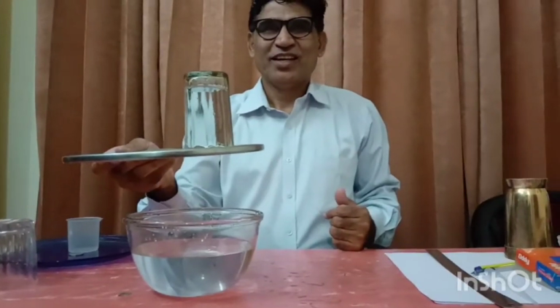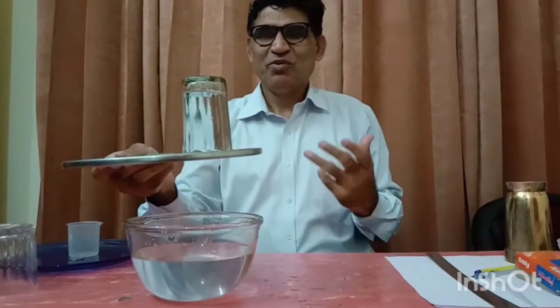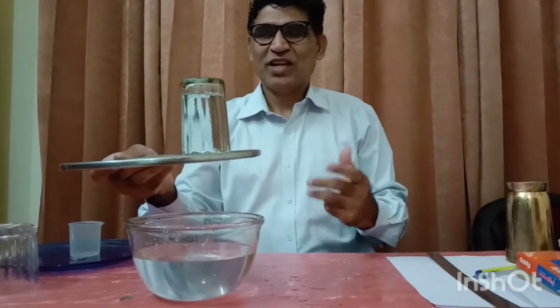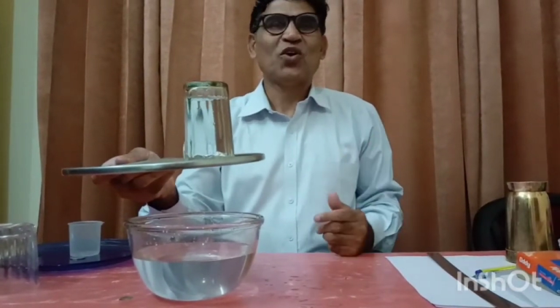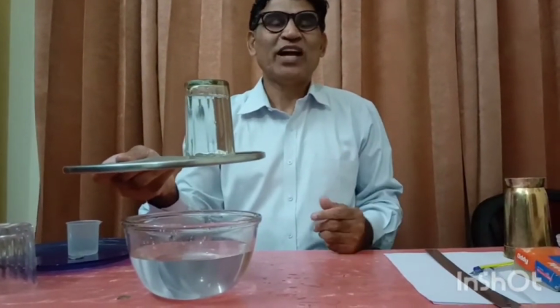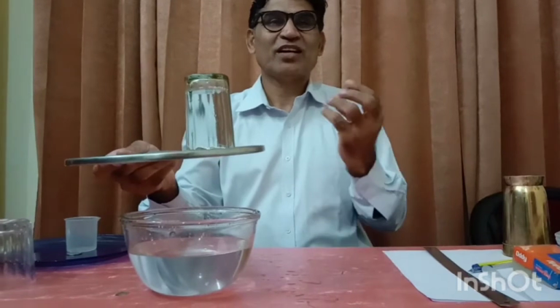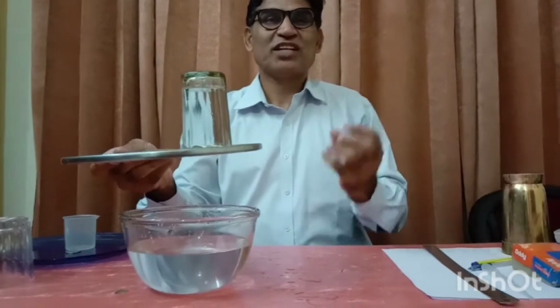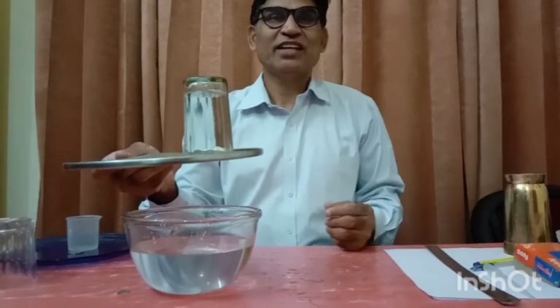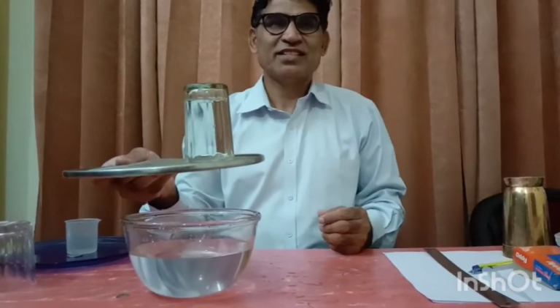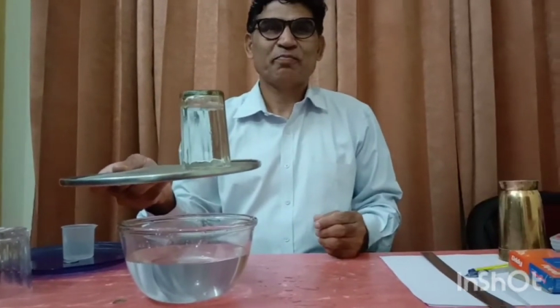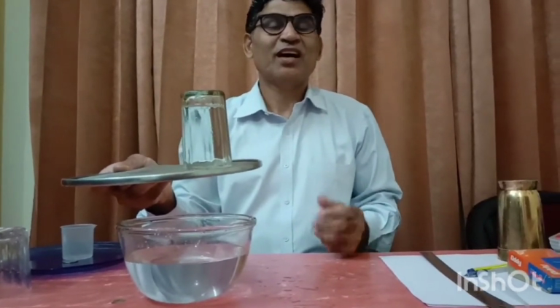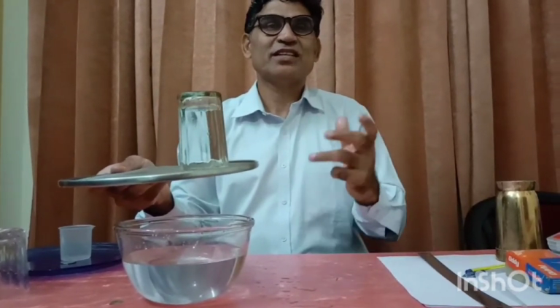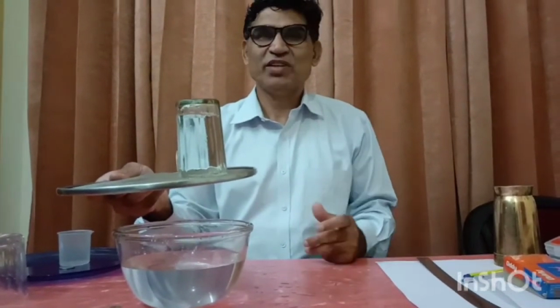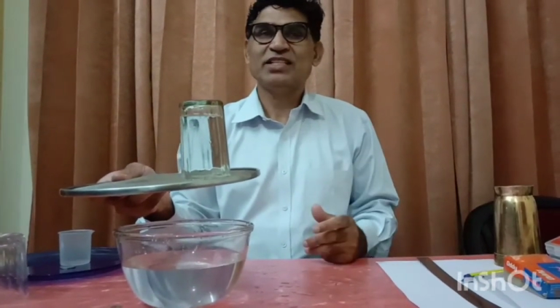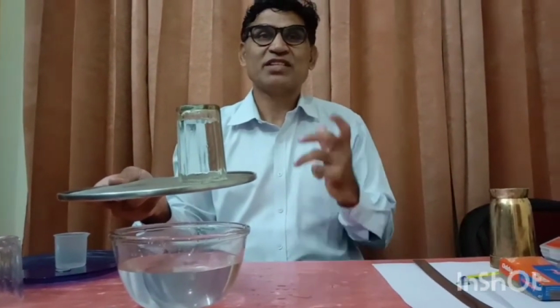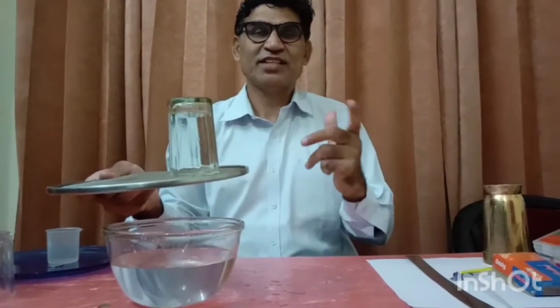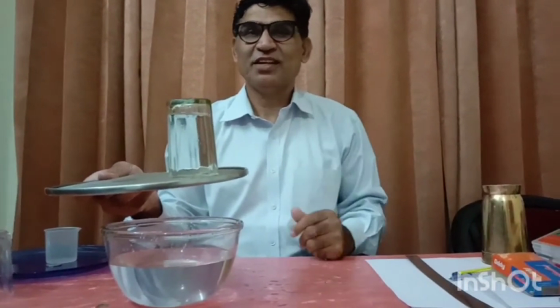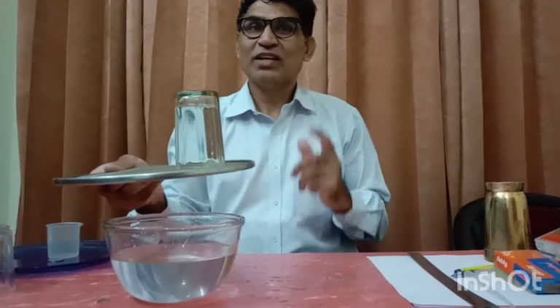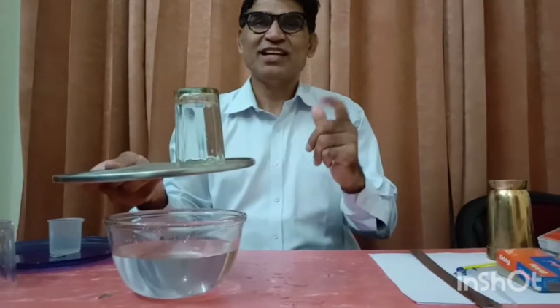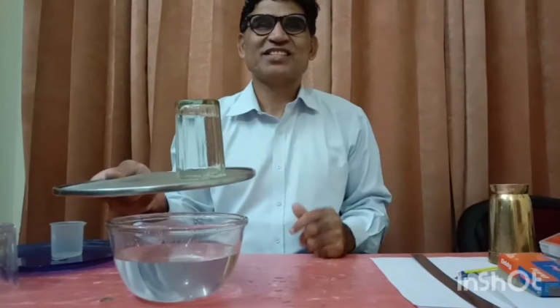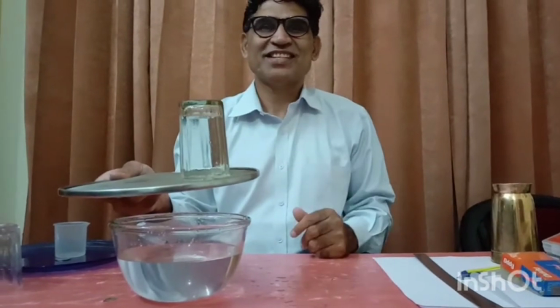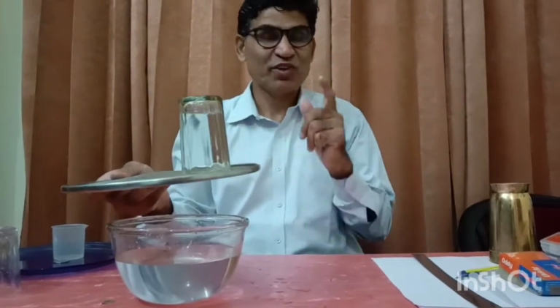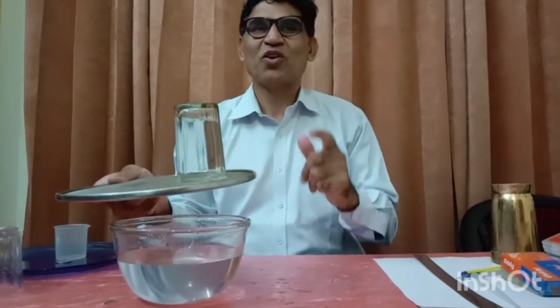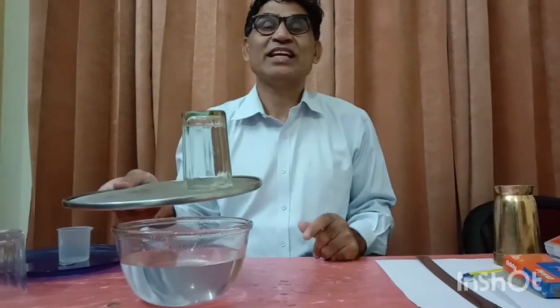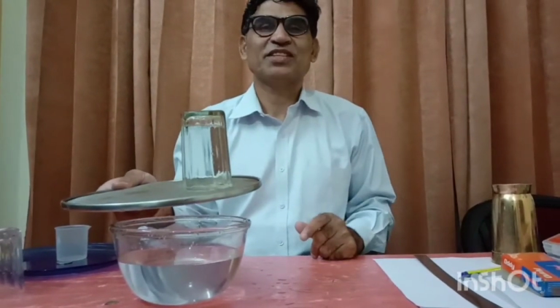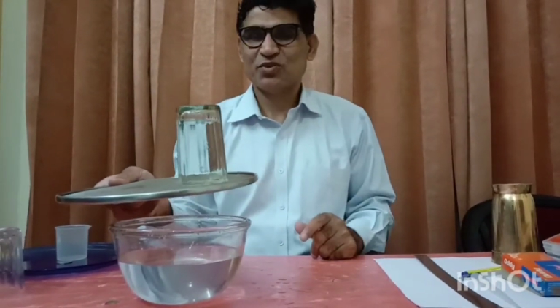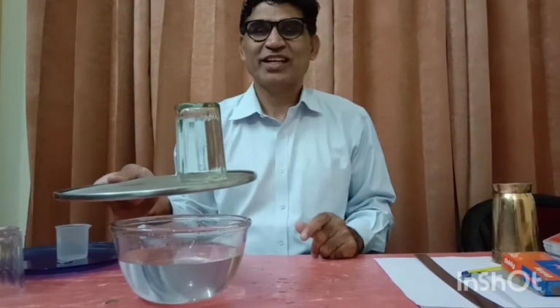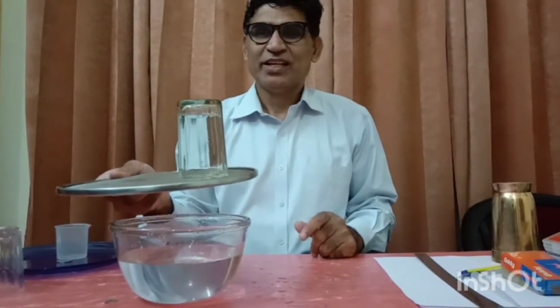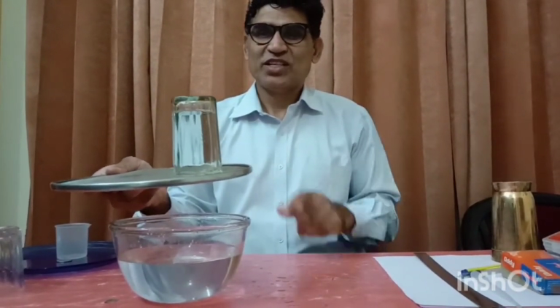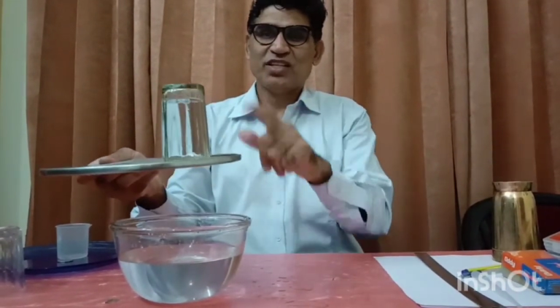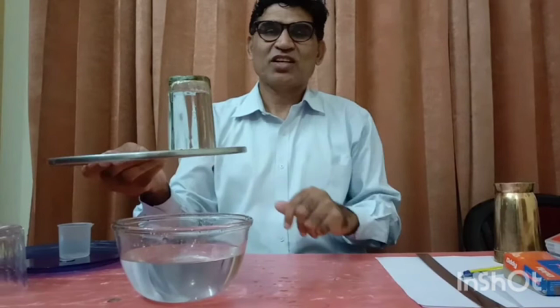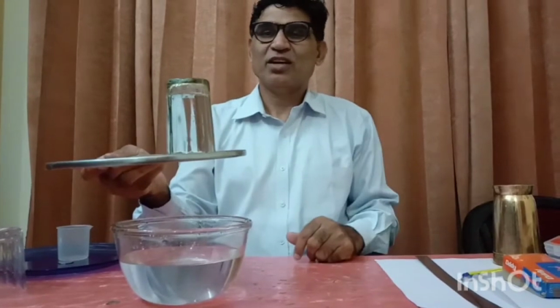Have you ever thought why water drops are spherical in shape? The answer usually given is surface tension. What is surface tension? We will talk about that surface tension today. This water is not coming out.